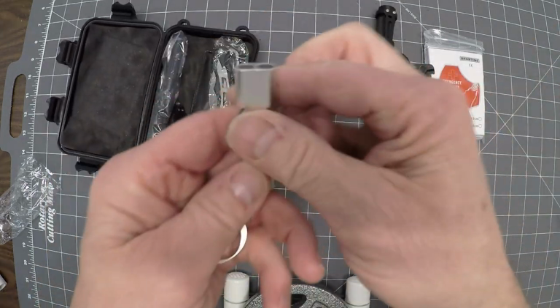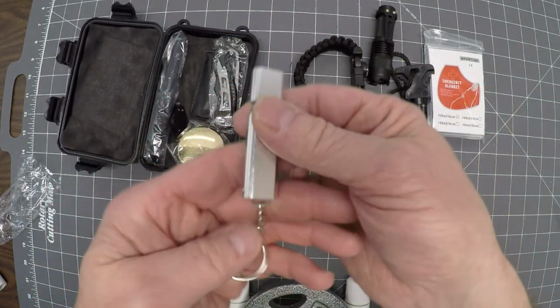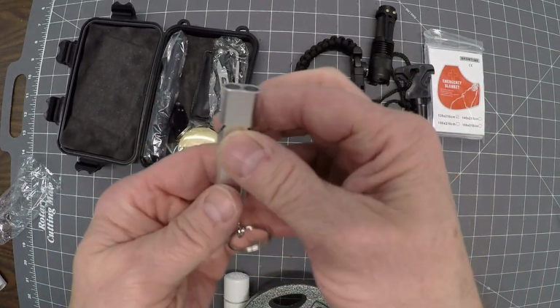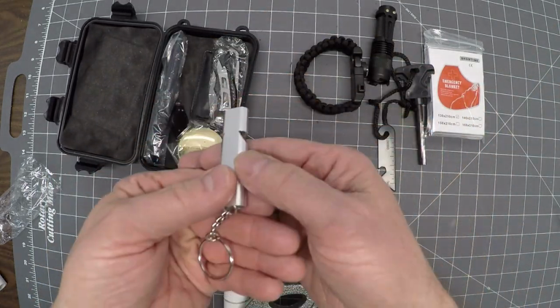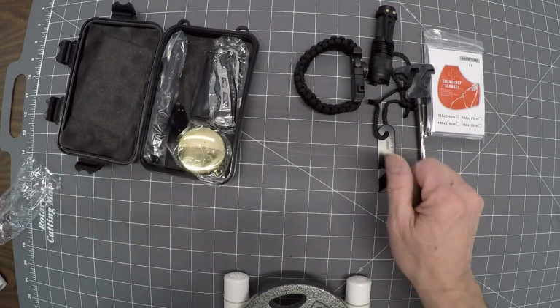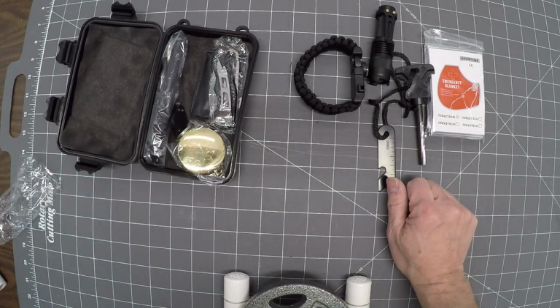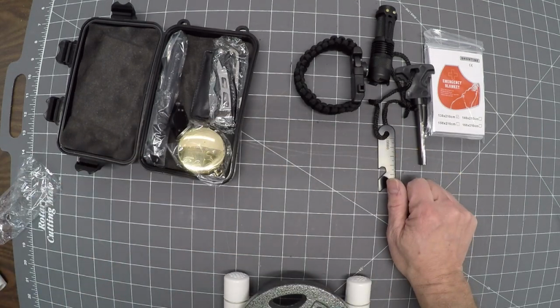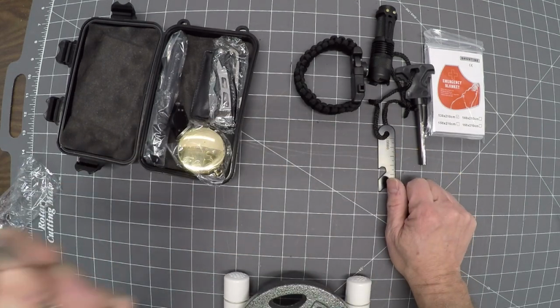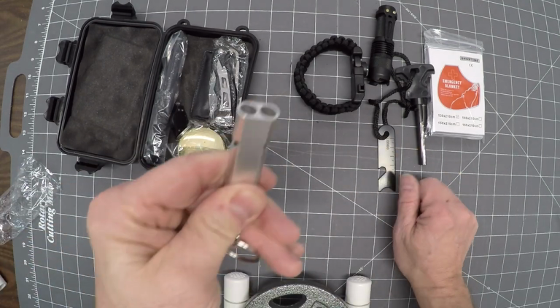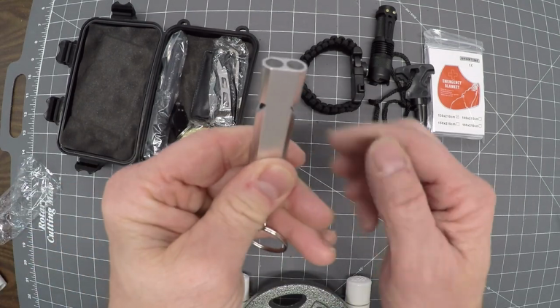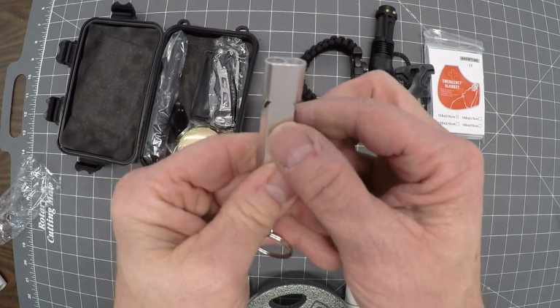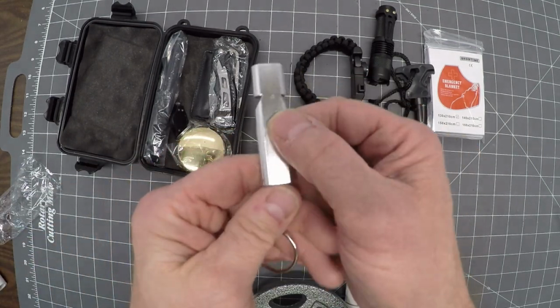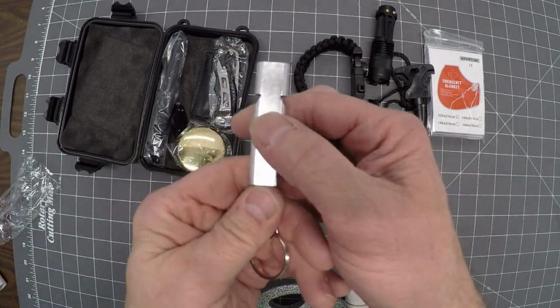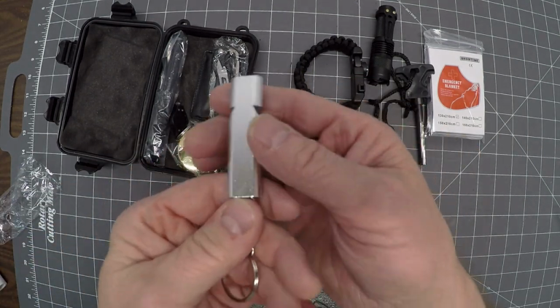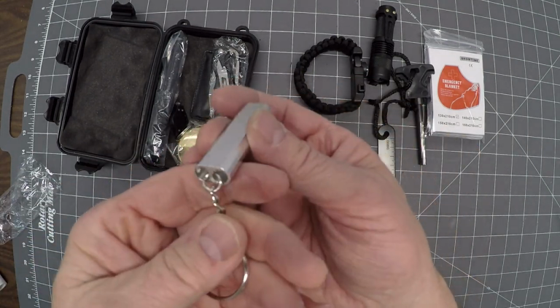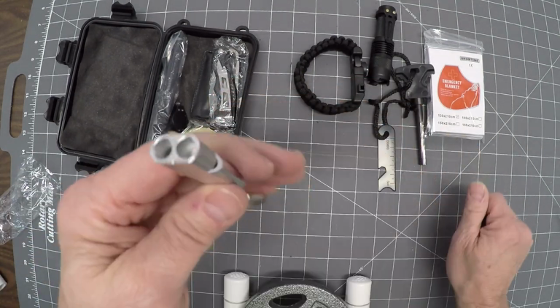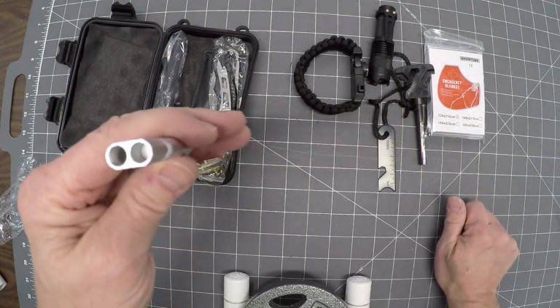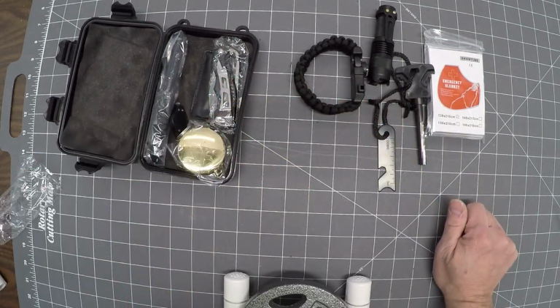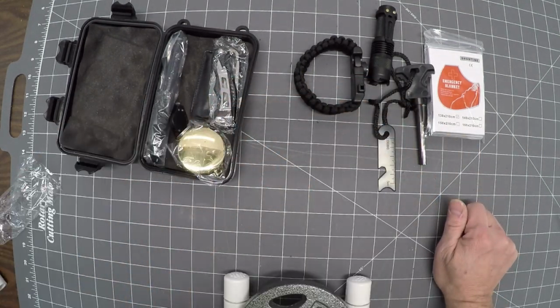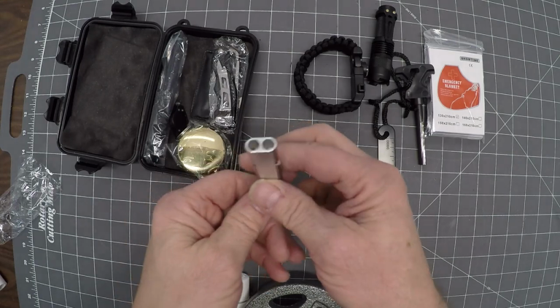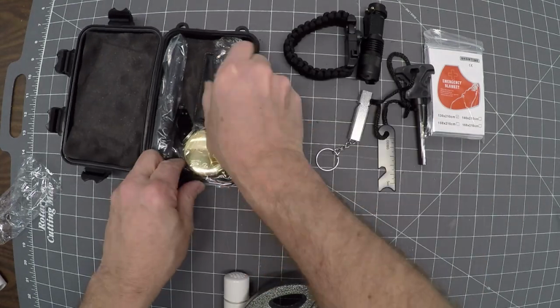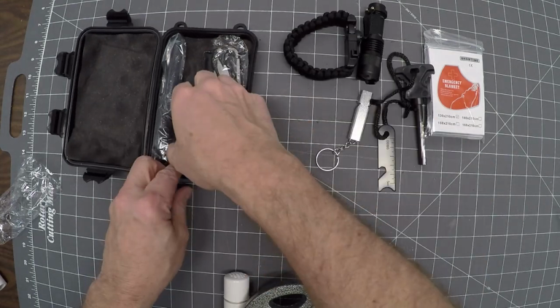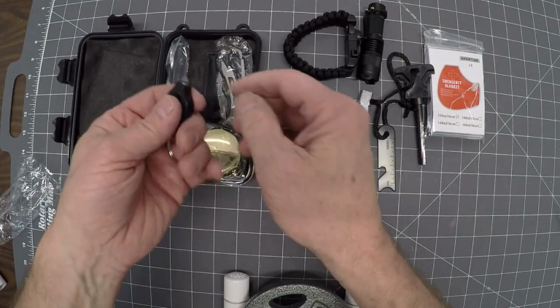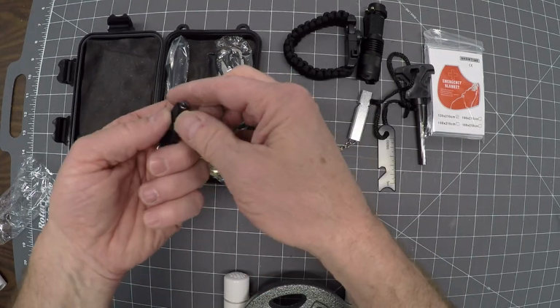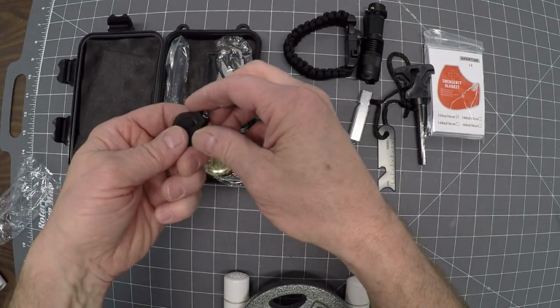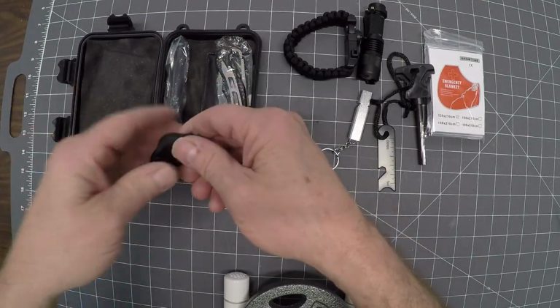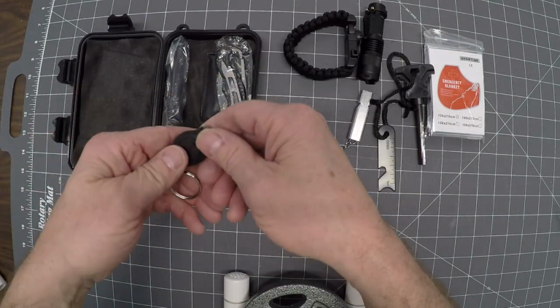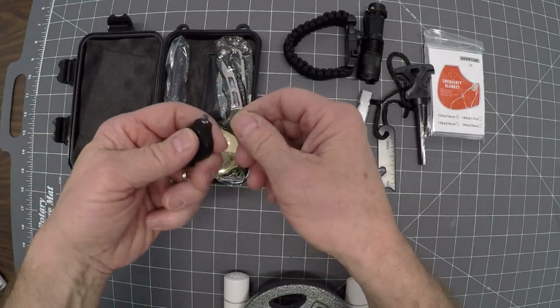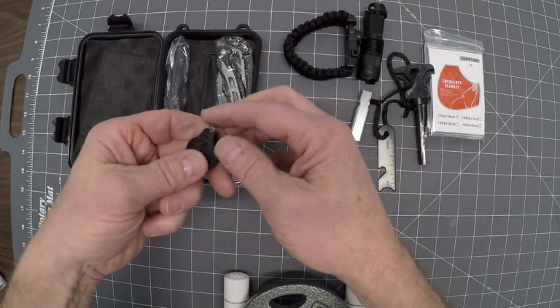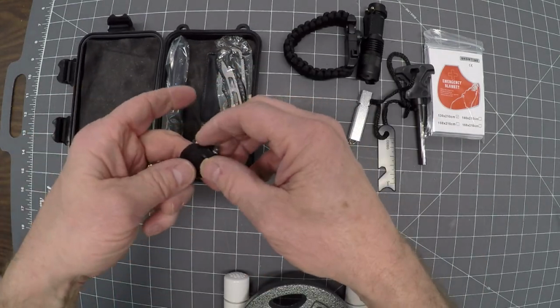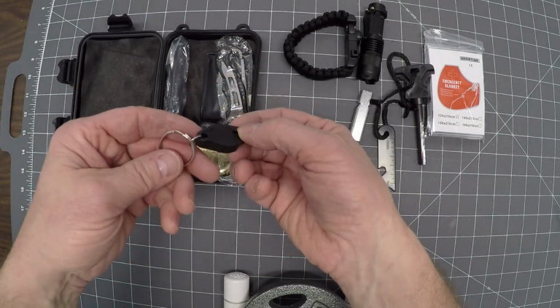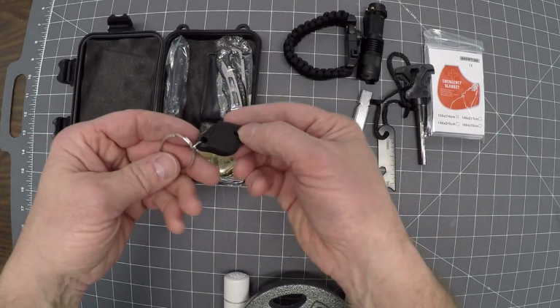Here's another whistle. Oh my gosh, that thing is loud — it's deafening! Wow. These kits — the cheapest you can get them is around $11 plus tax, and then upwards to $20.